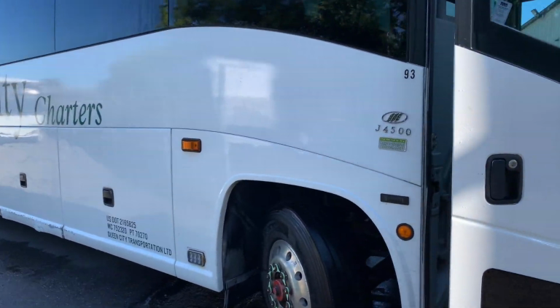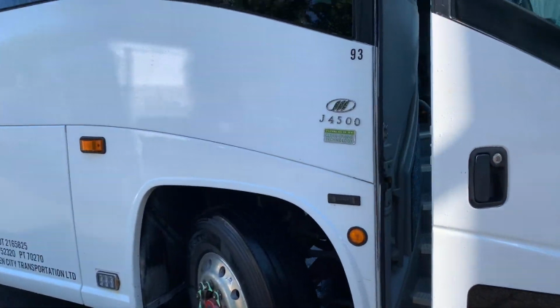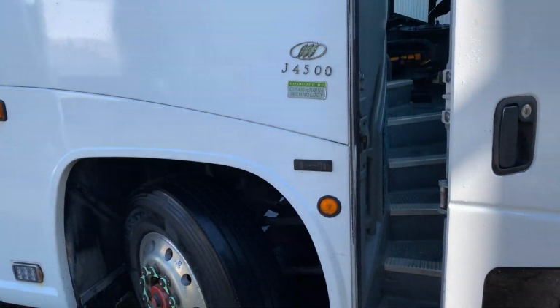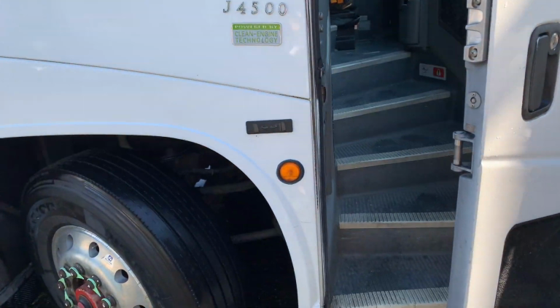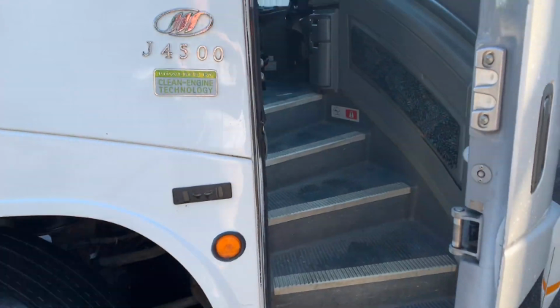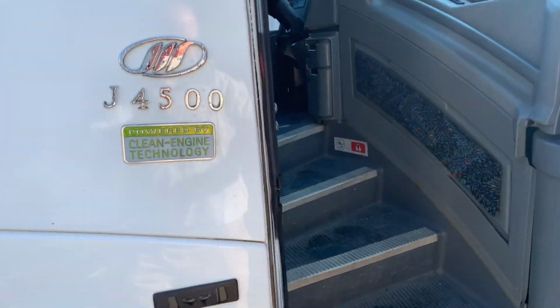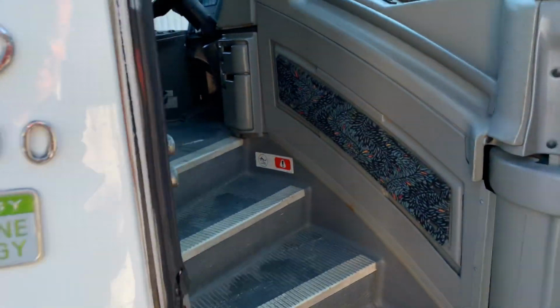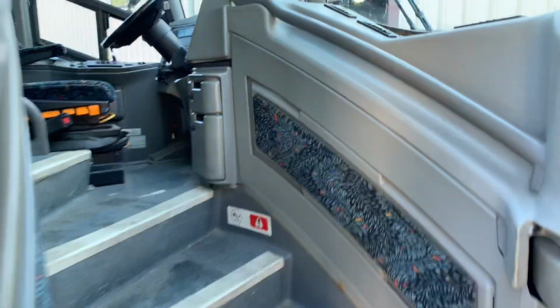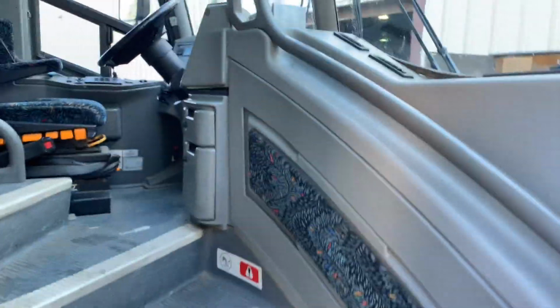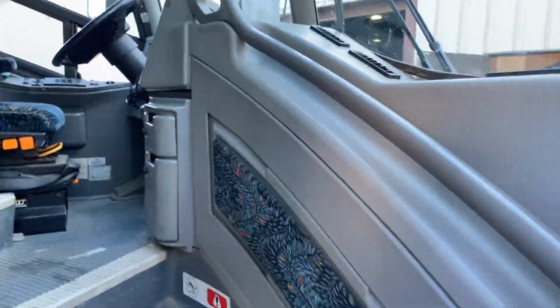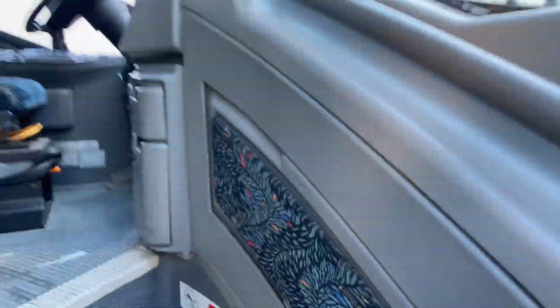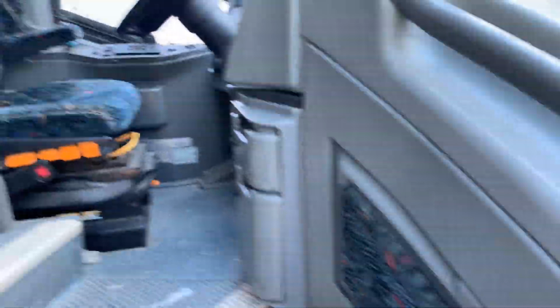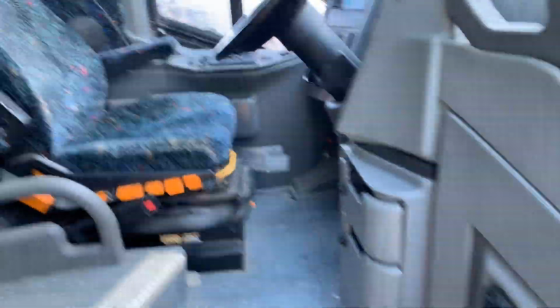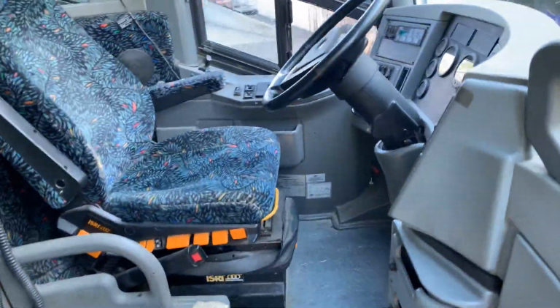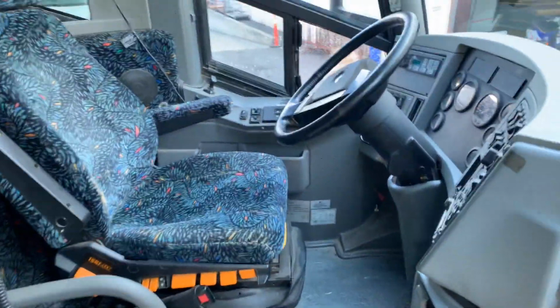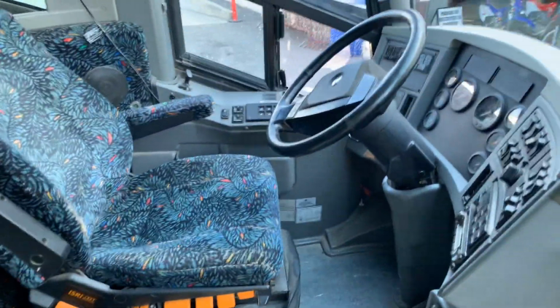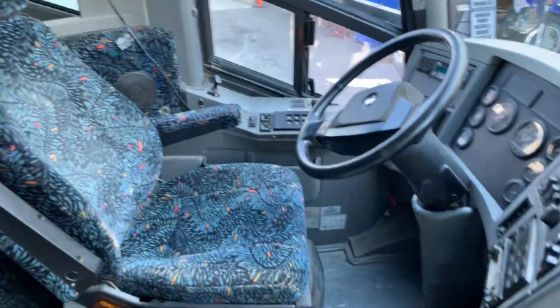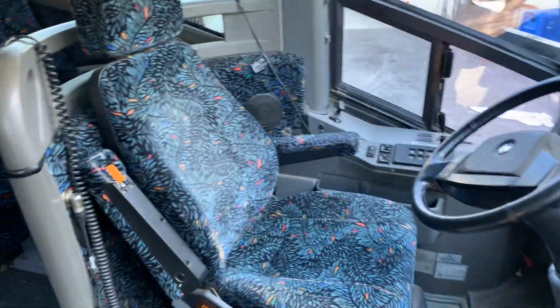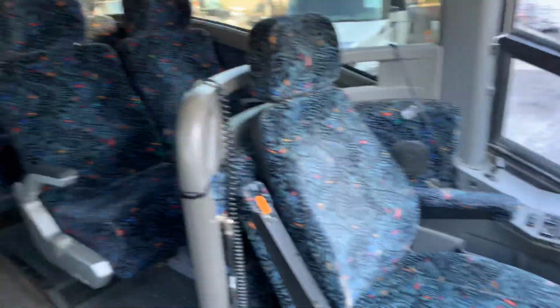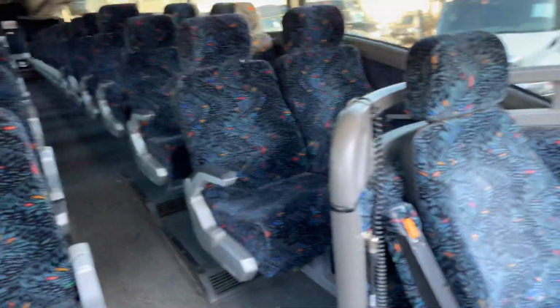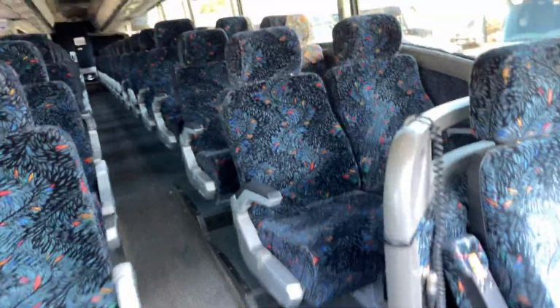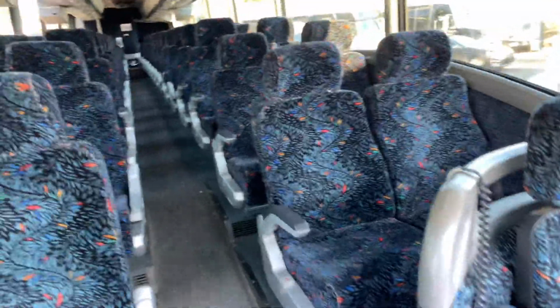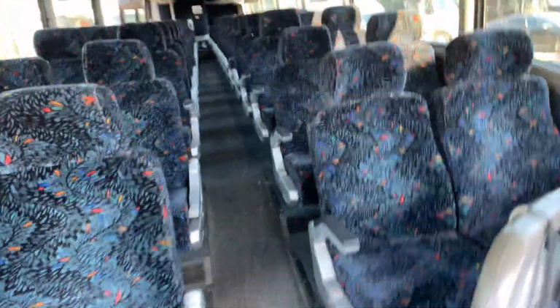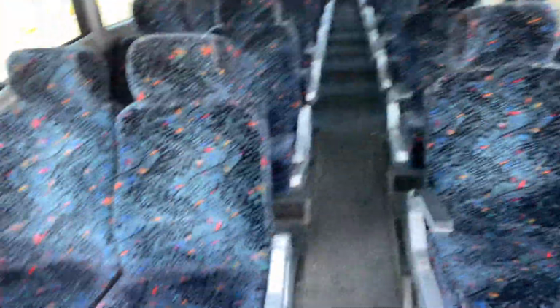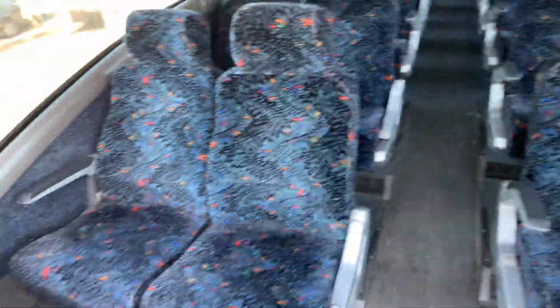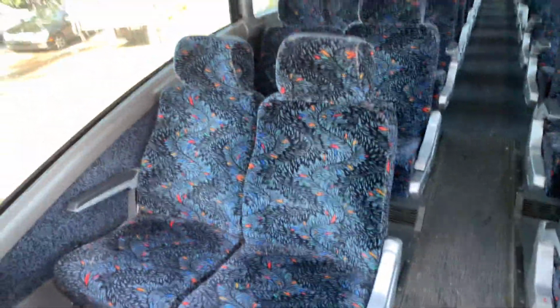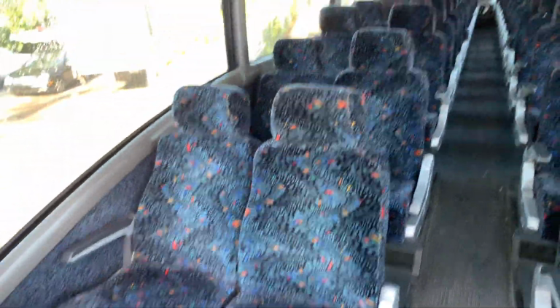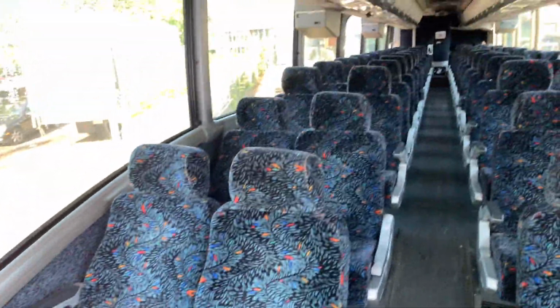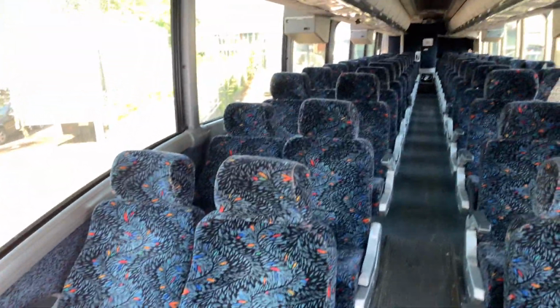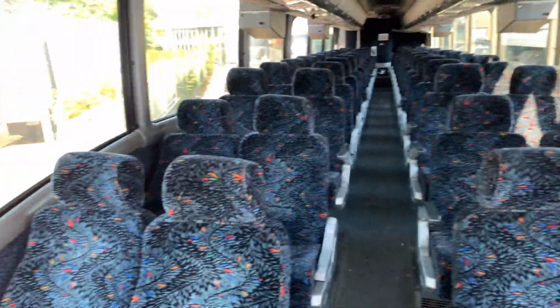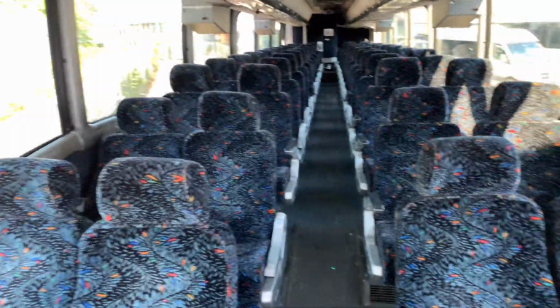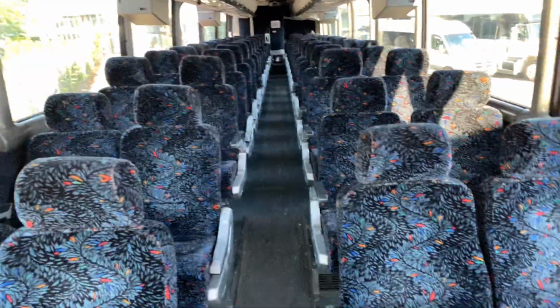Look inside — it's got 888 thousand kilometers on it. A nicely kept bus with overhead storage.